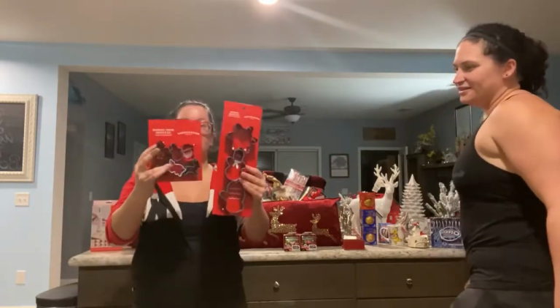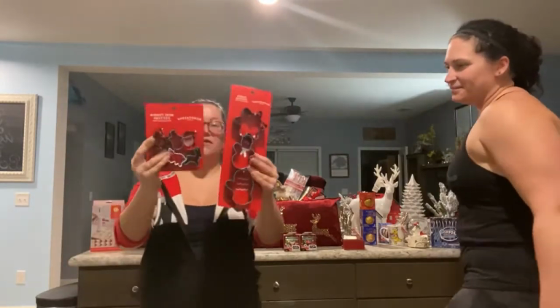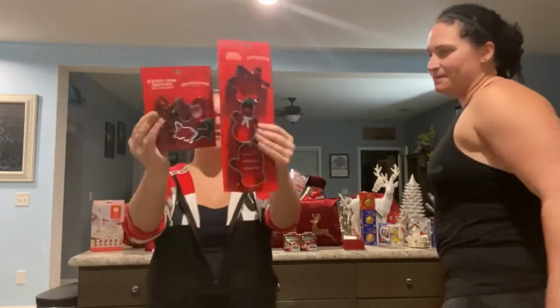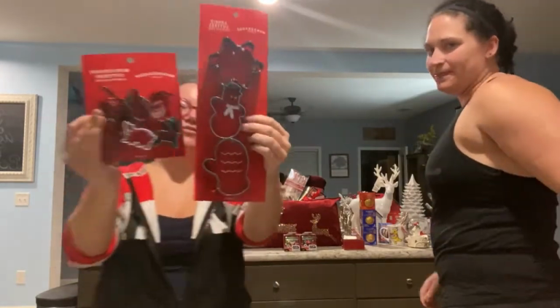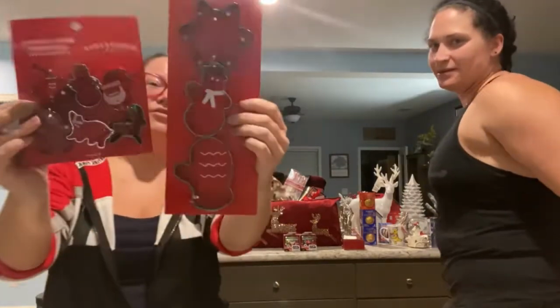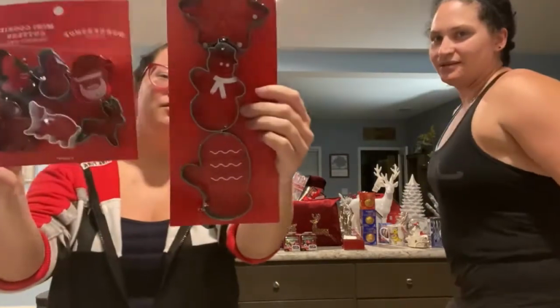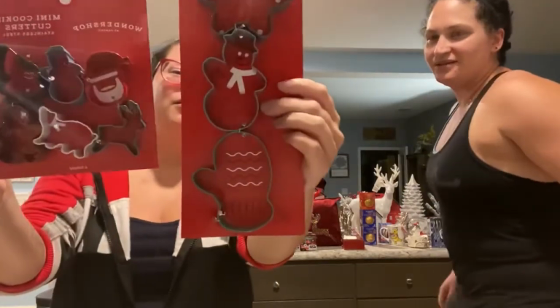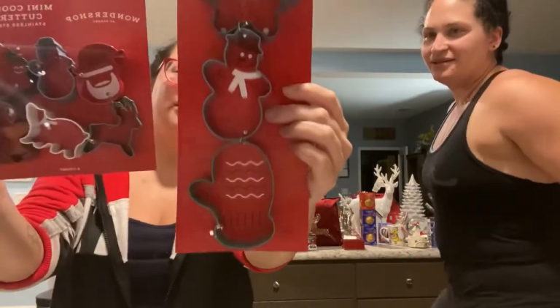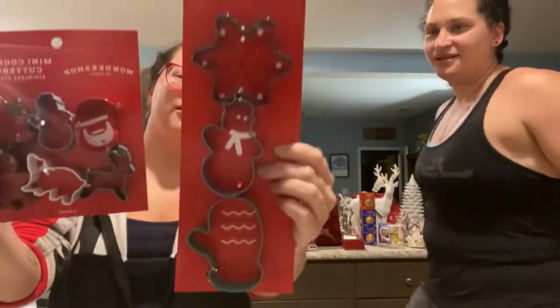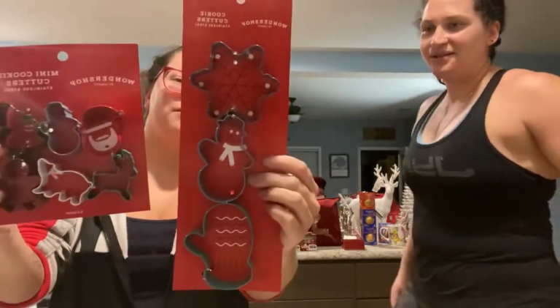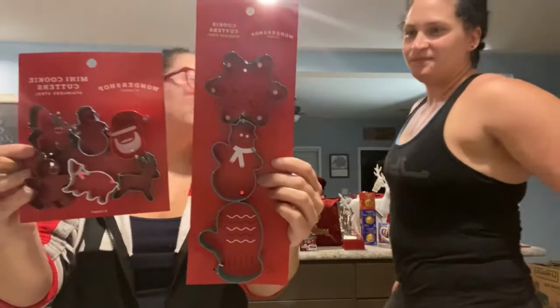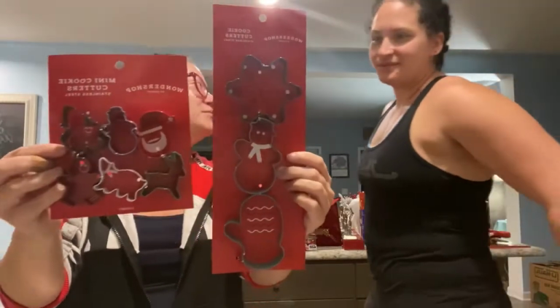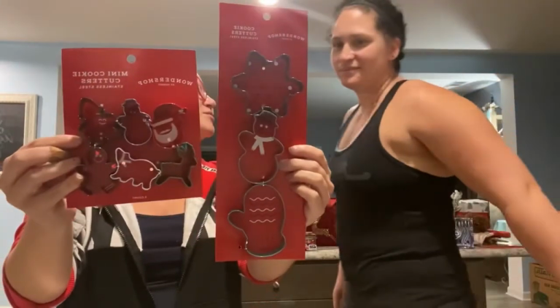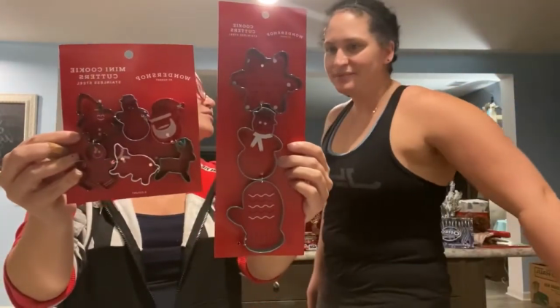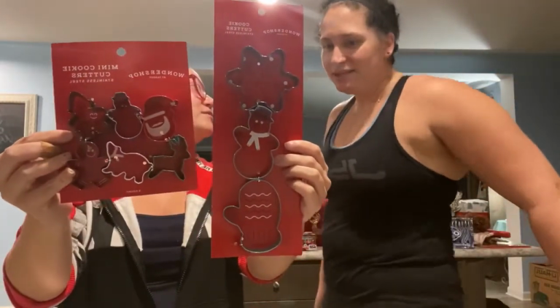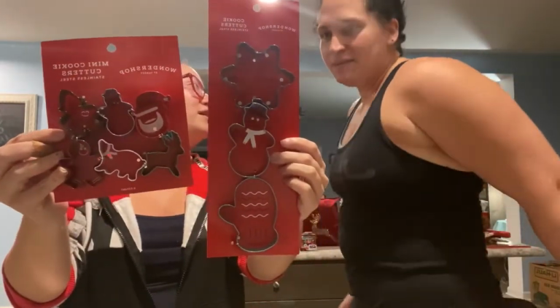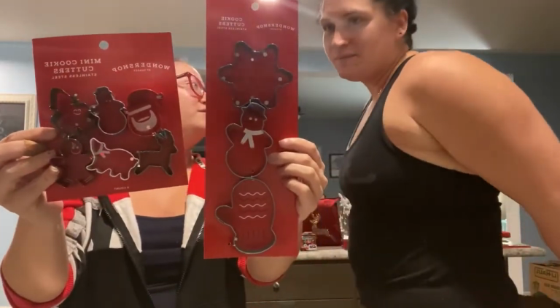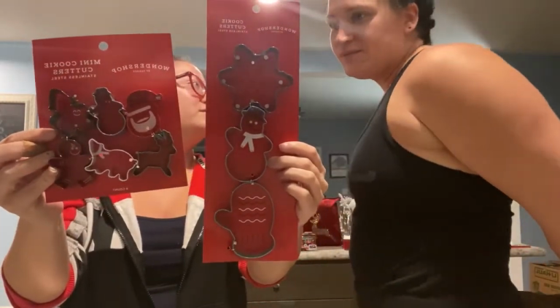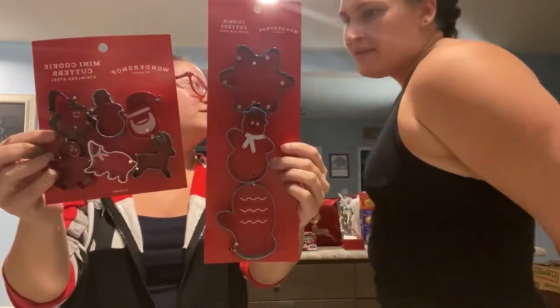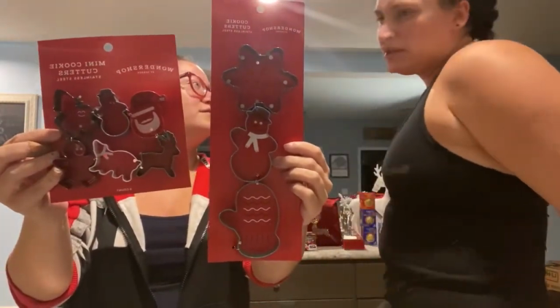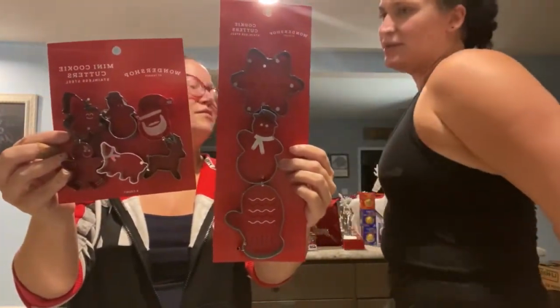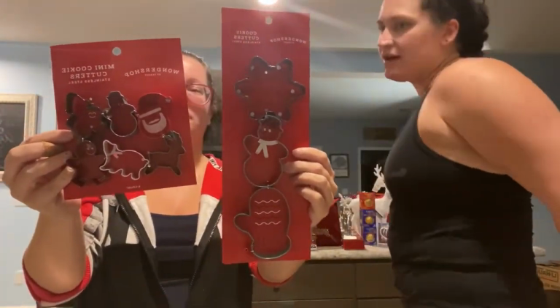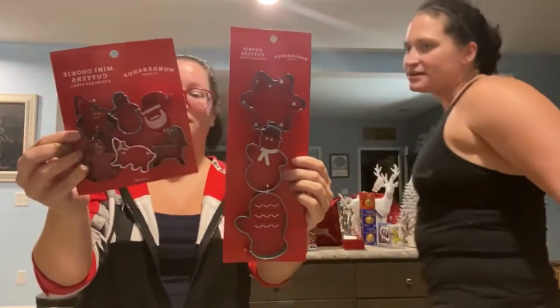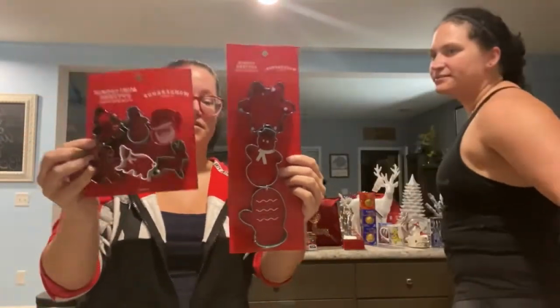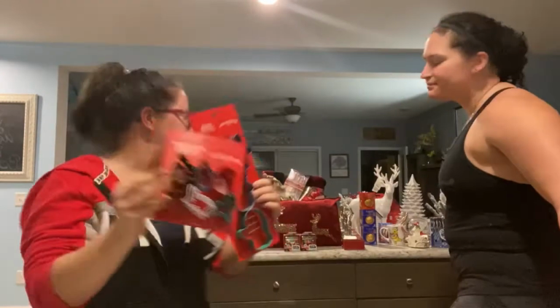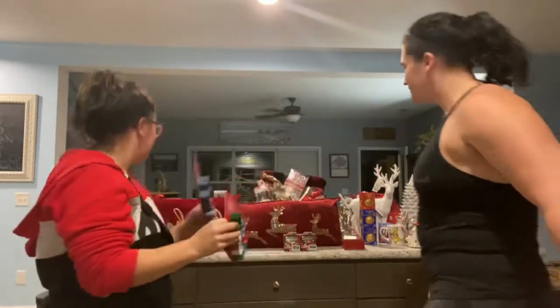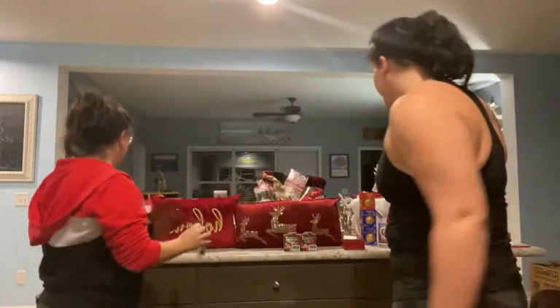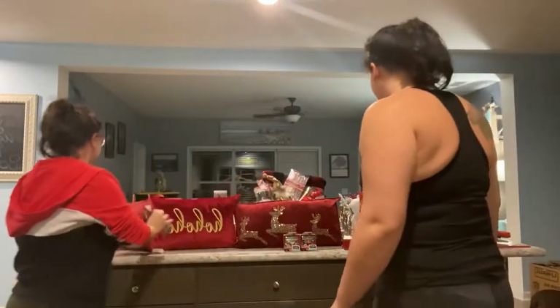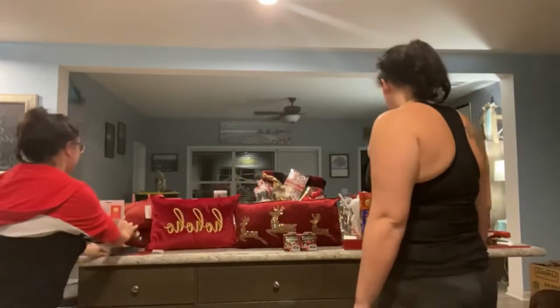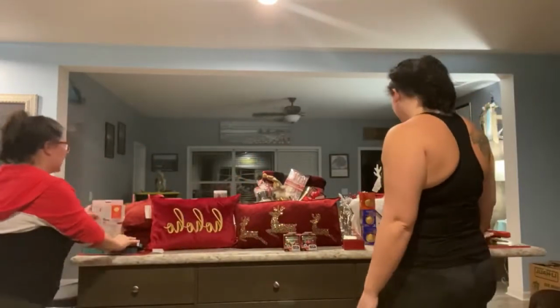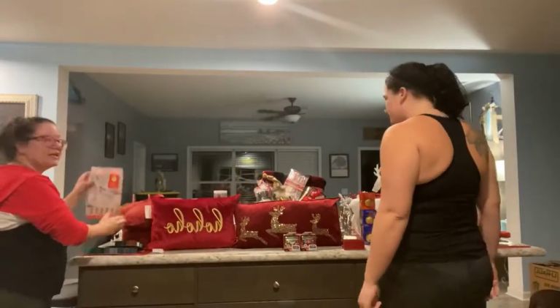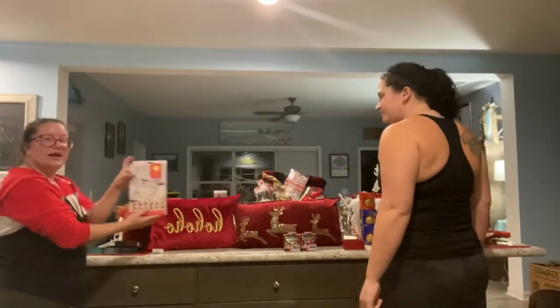We found these cute little cookie cutters. Do you remember how much these were? Like five dollars — I think they were five bucks. And we got a cookie press.